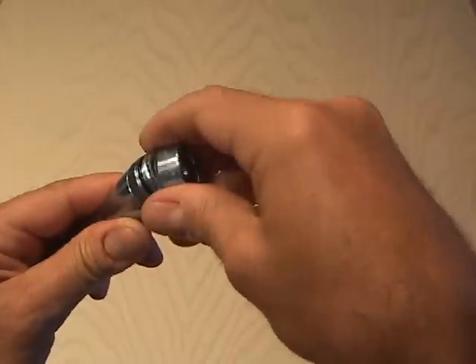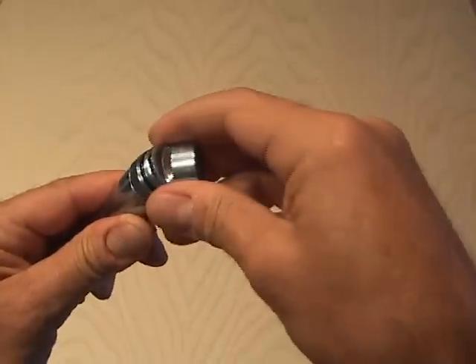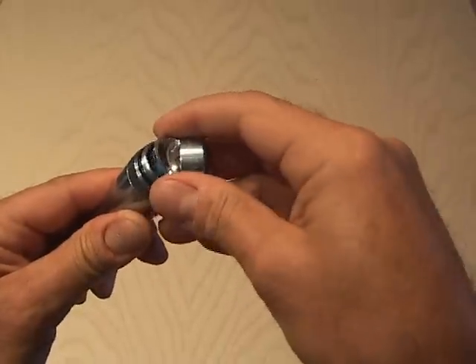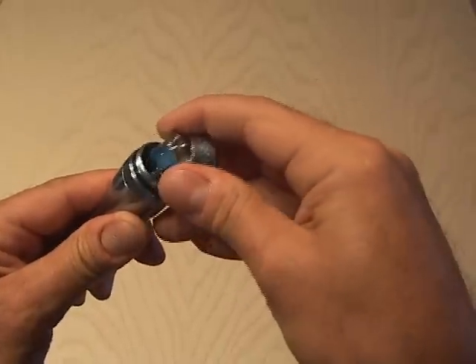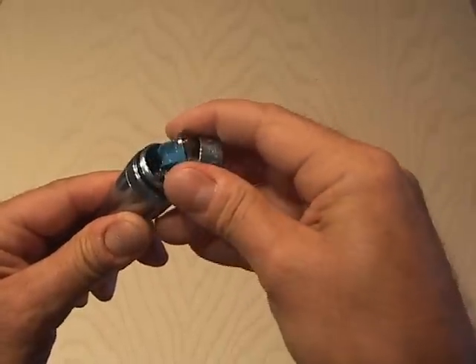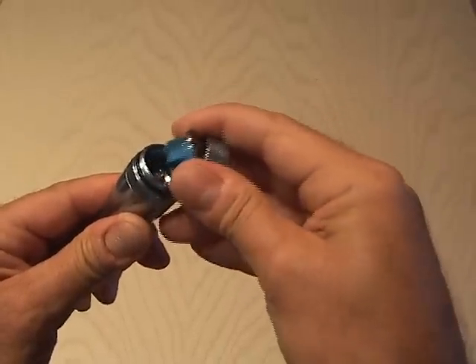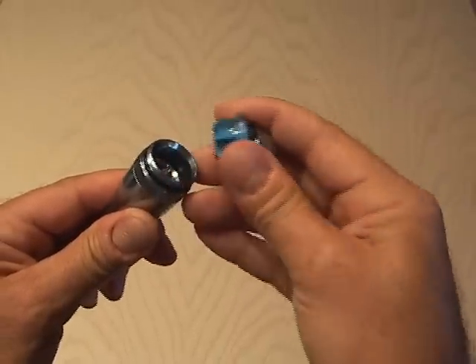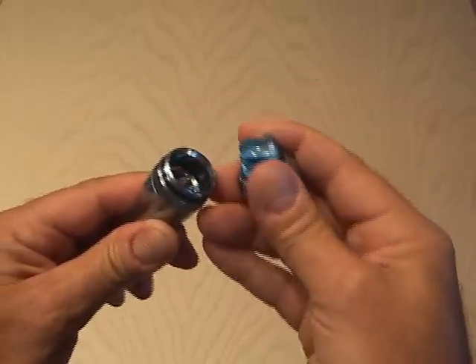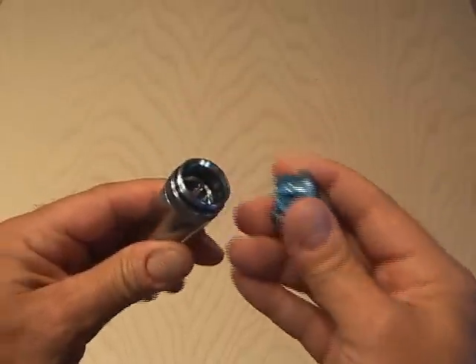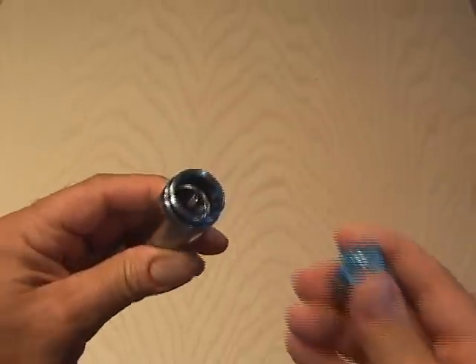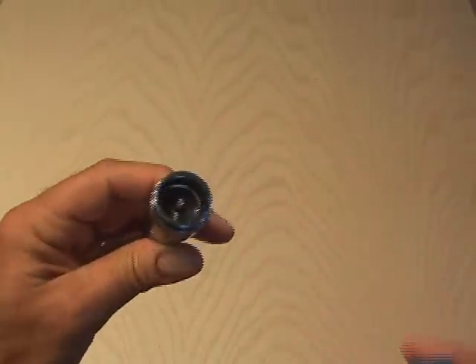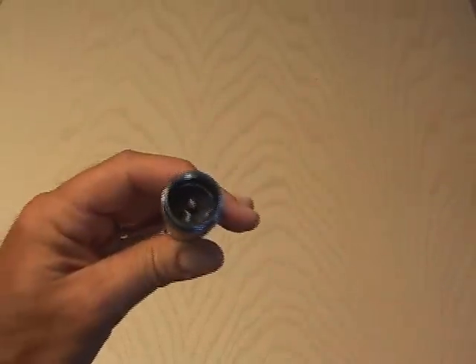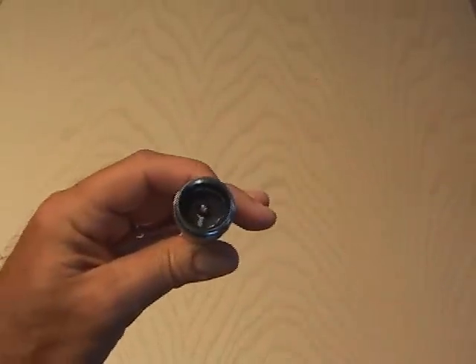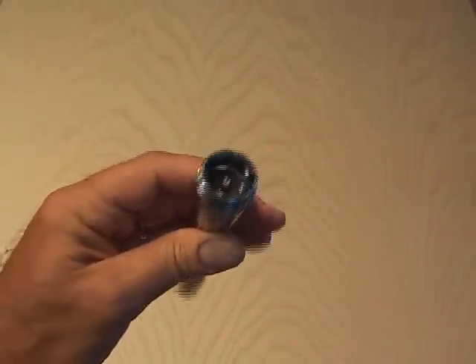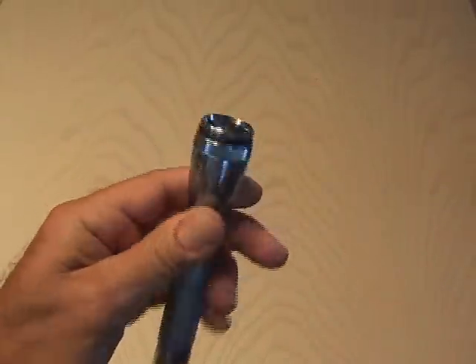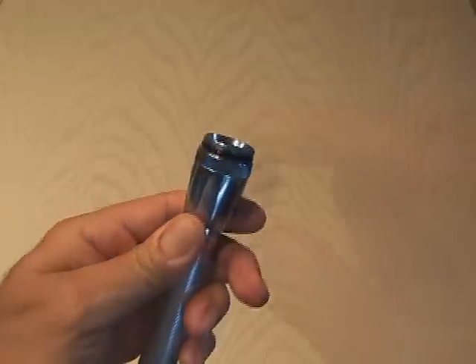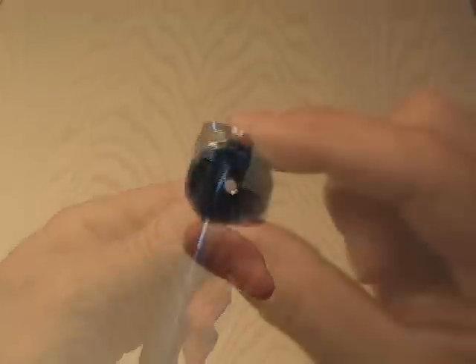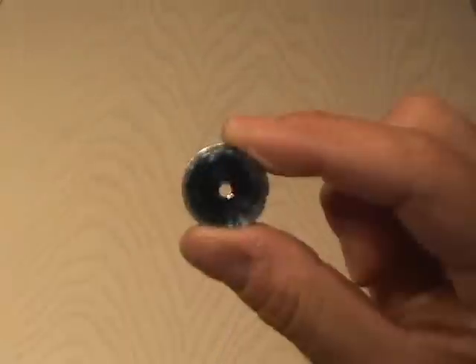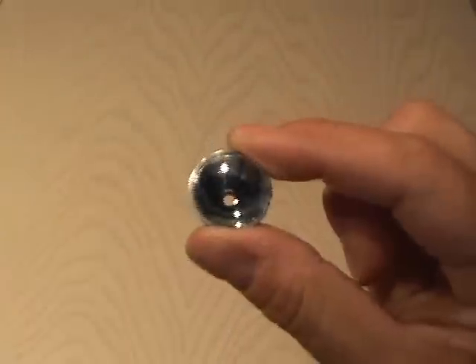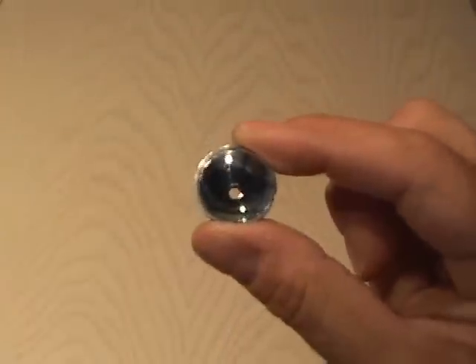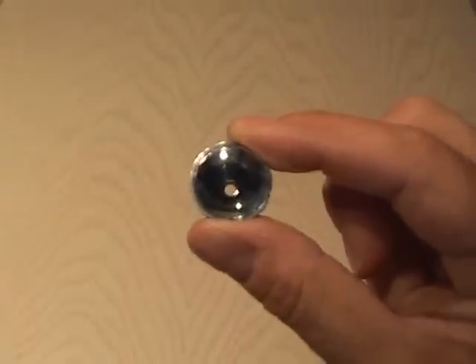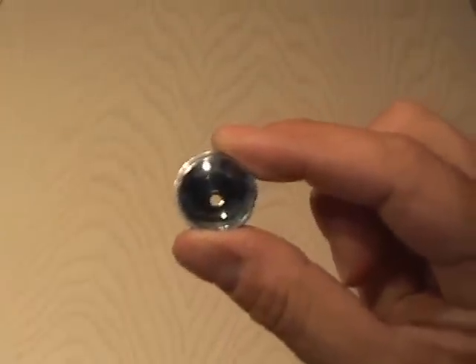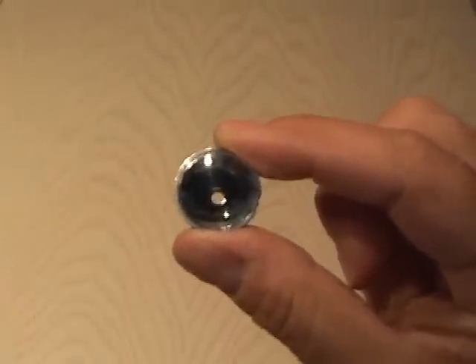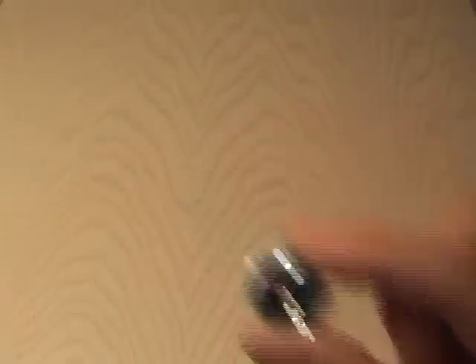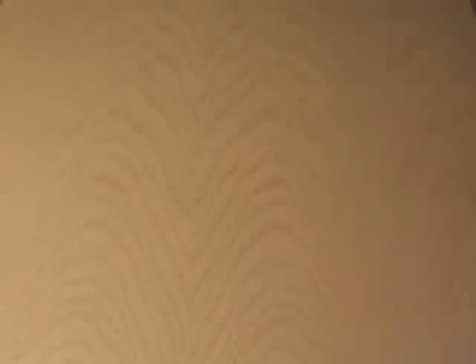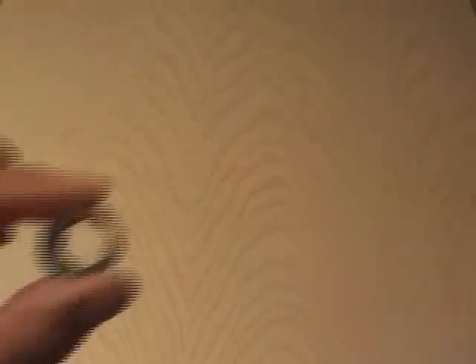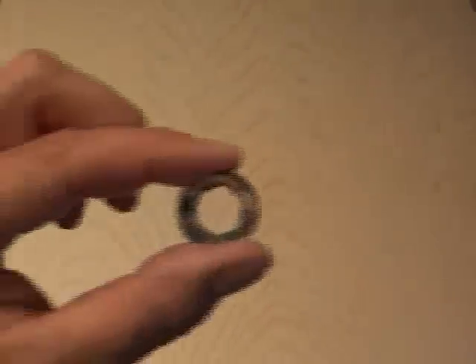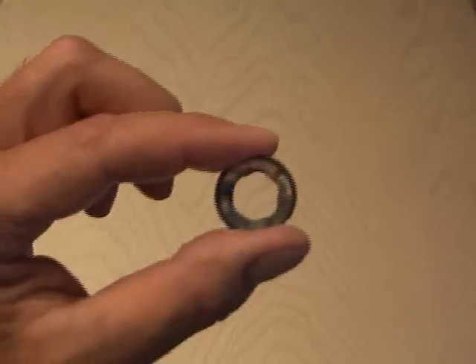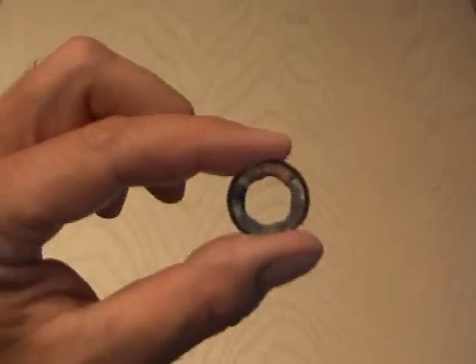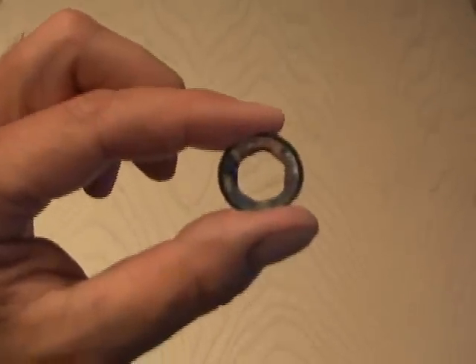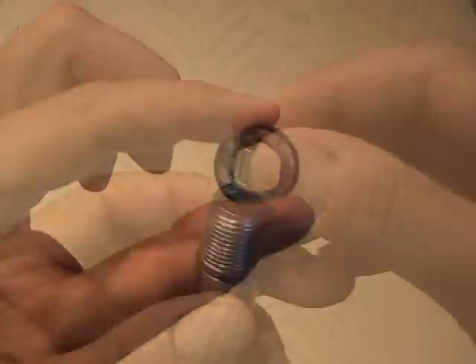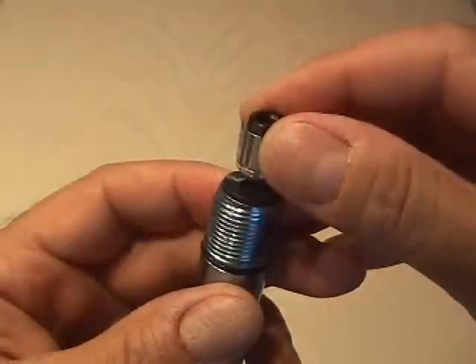Disassemble your mag light, removing the ring, the inside reflector, and of course the bulb. You will need to drill out the existing reflector so it sits around the laser housing.